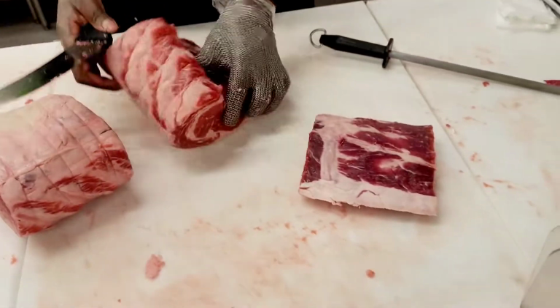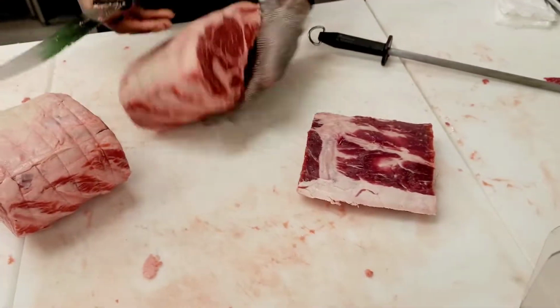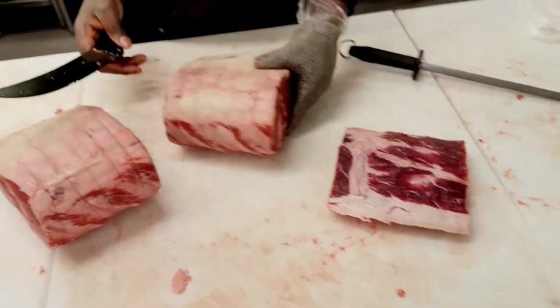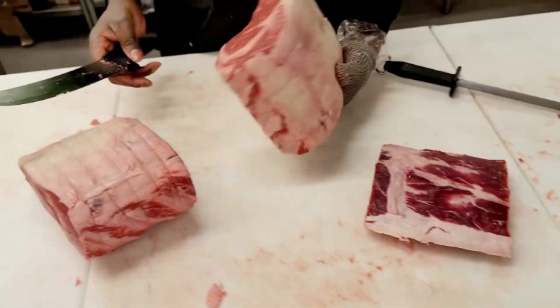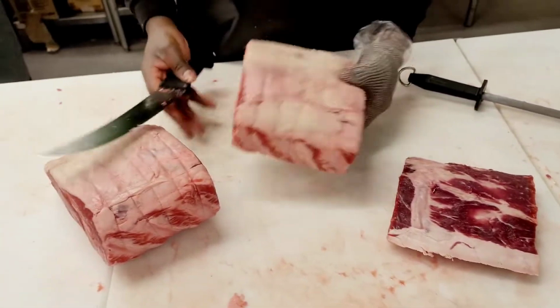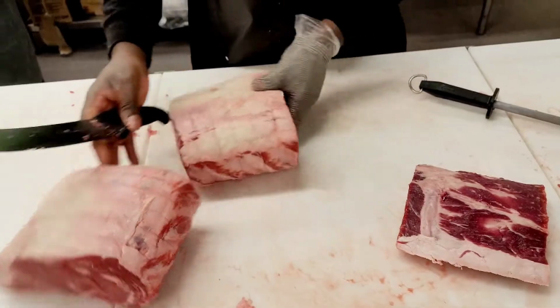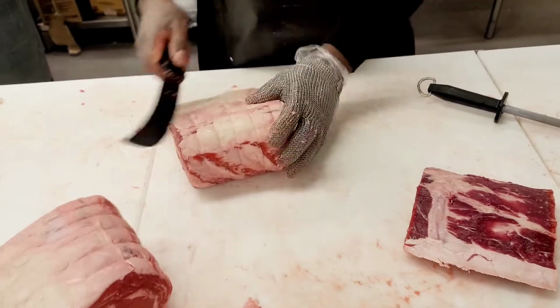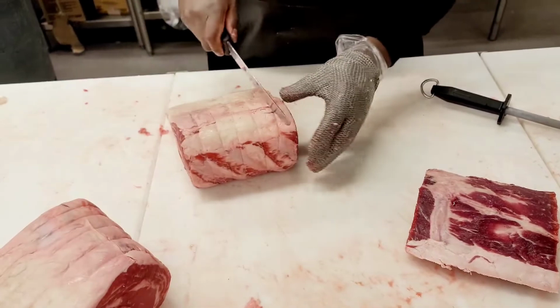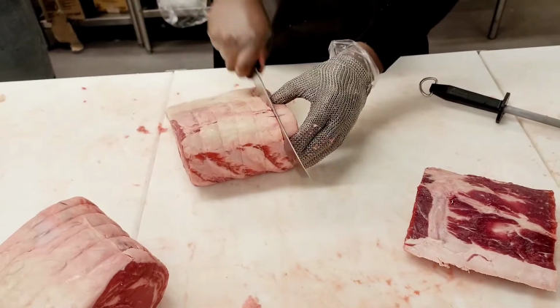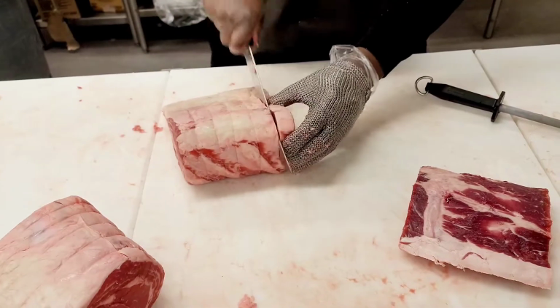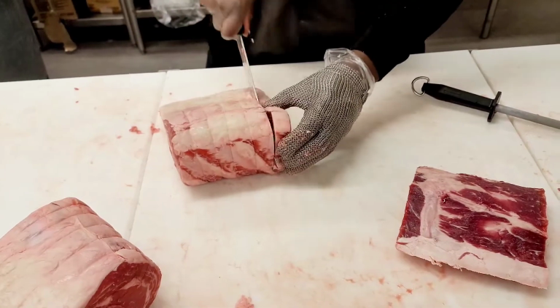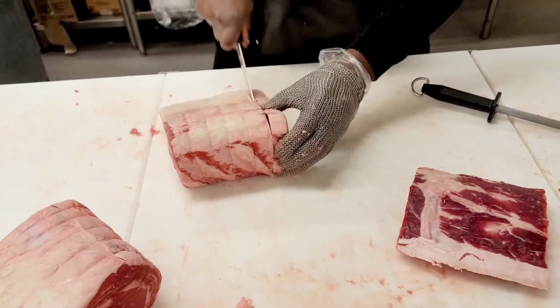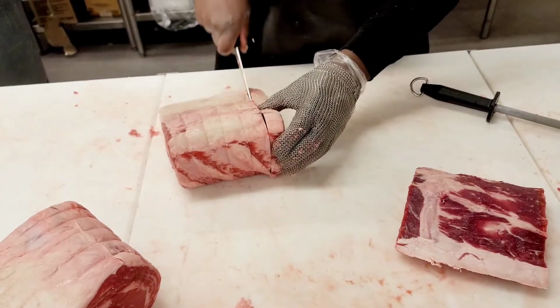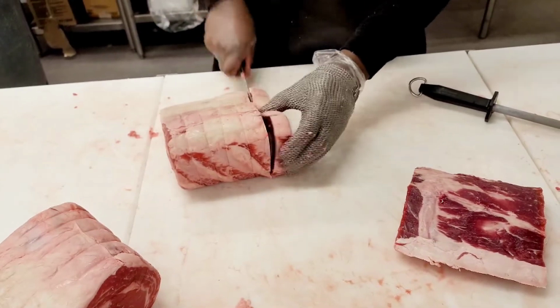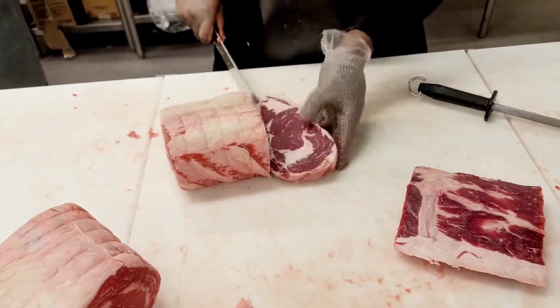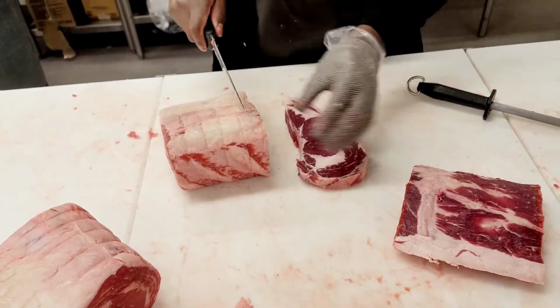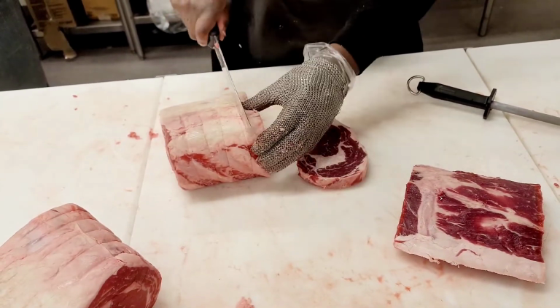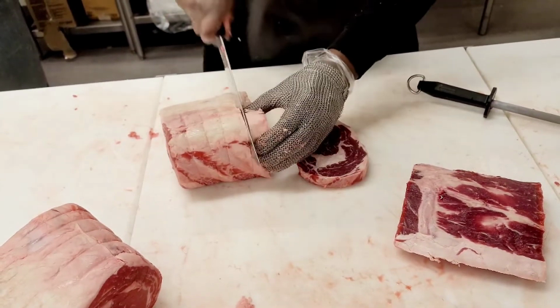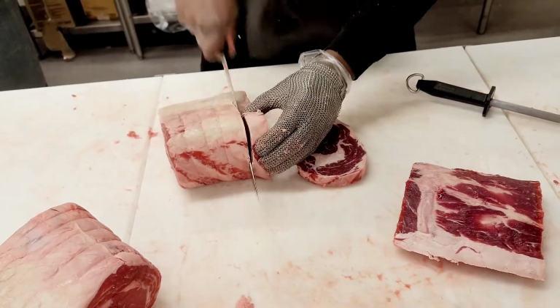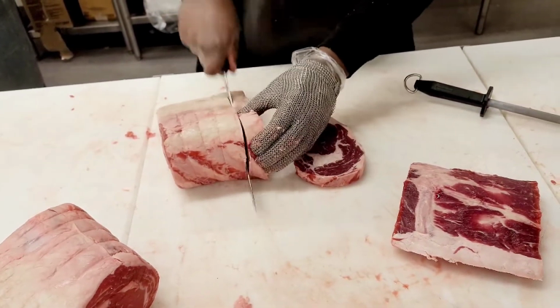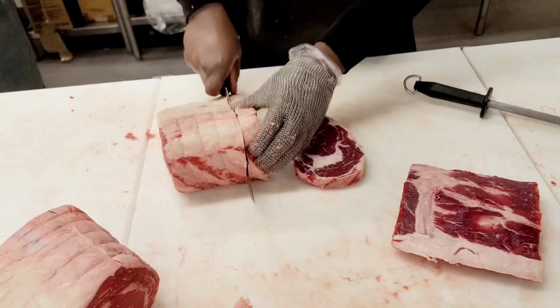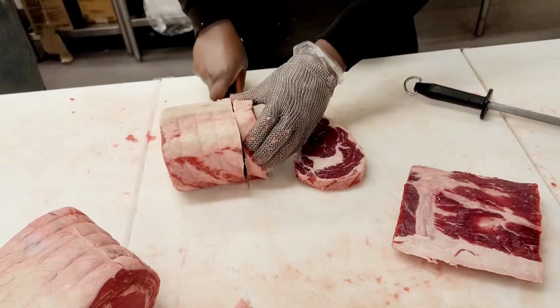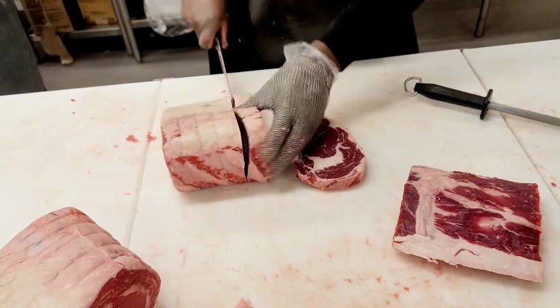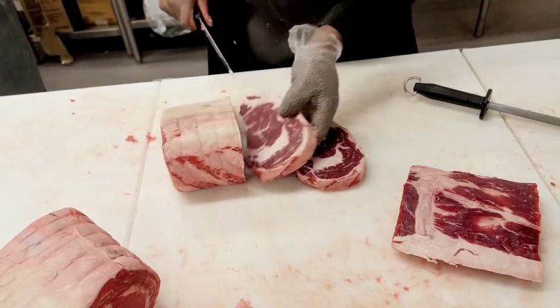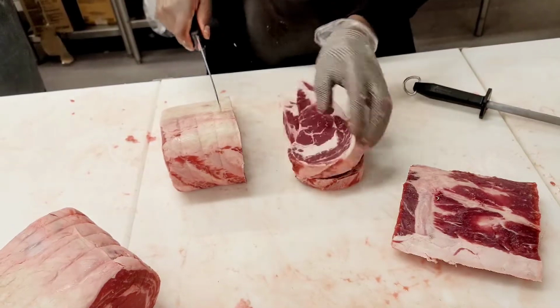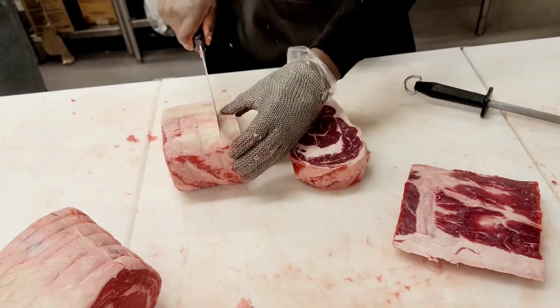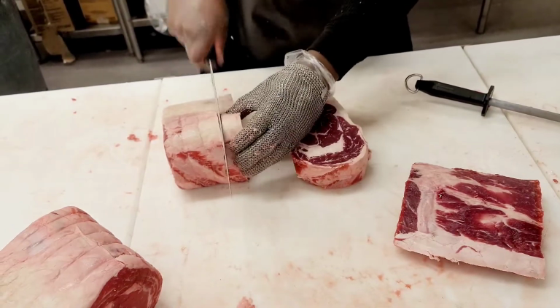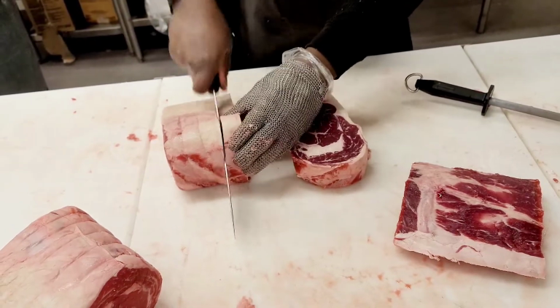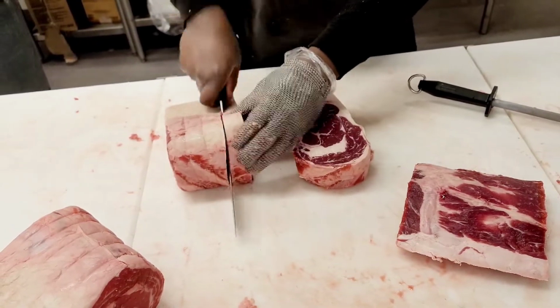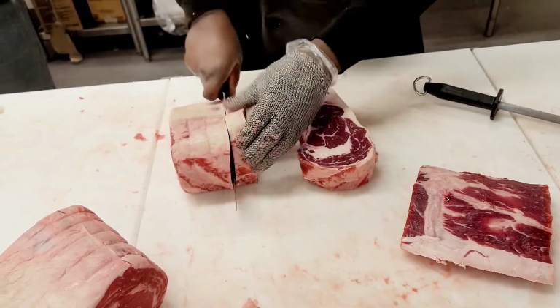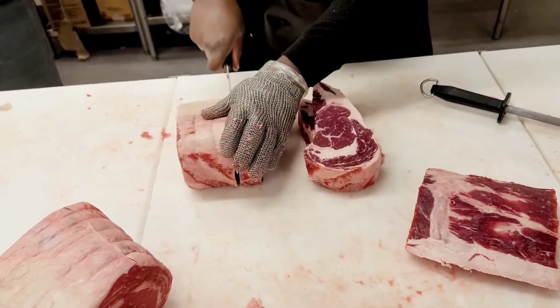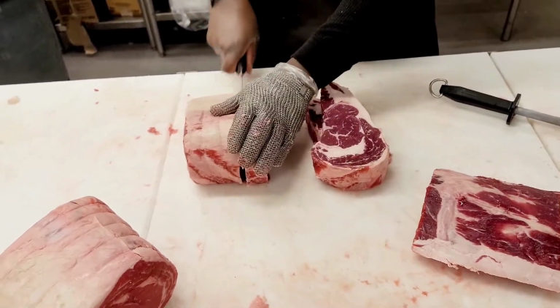First you want to take off the rib. Then you just want to cut them into steaks, because once you remove the rib they become boneless, and this is a great way of getting boneless ribeye steaks.